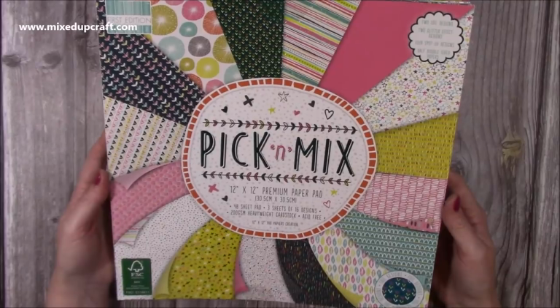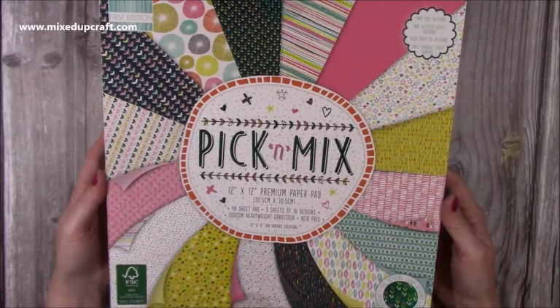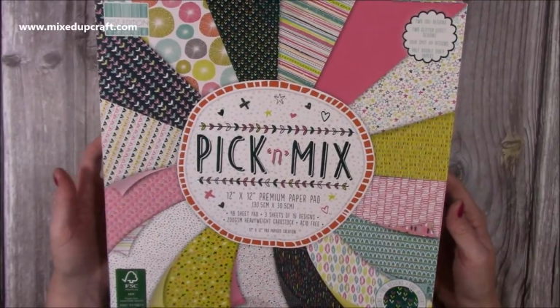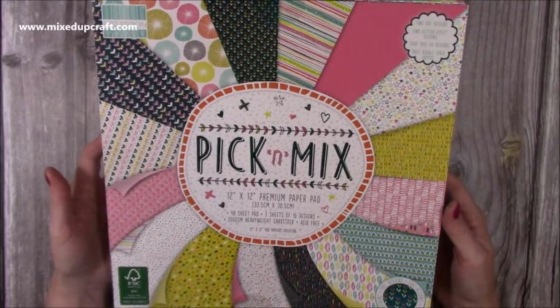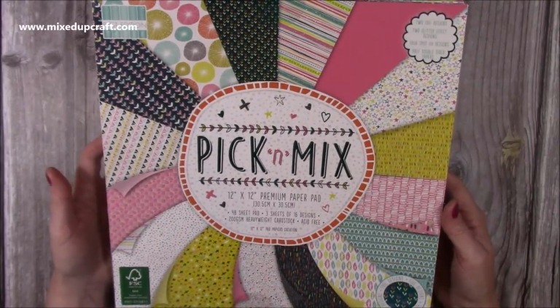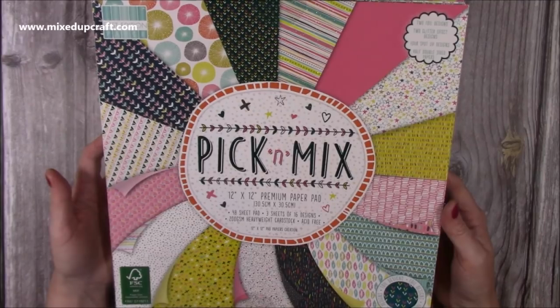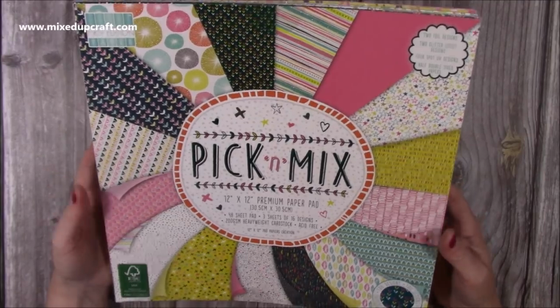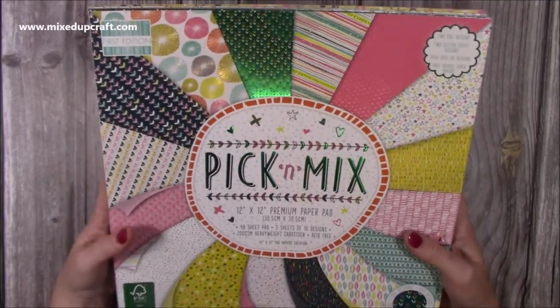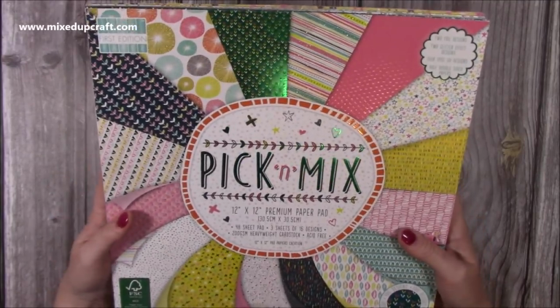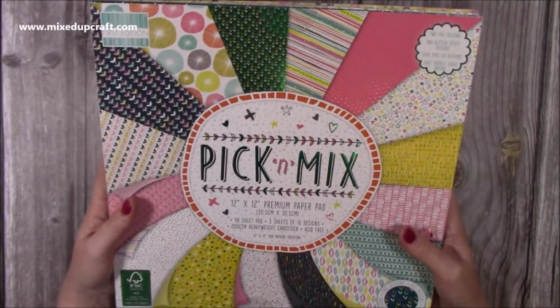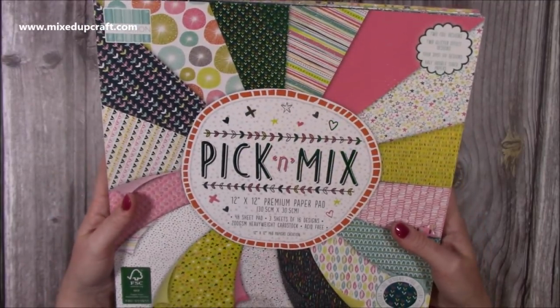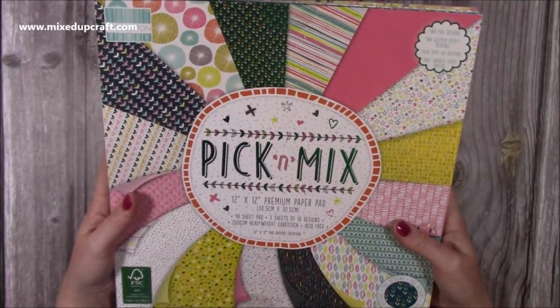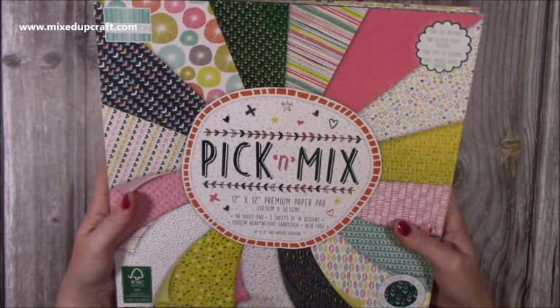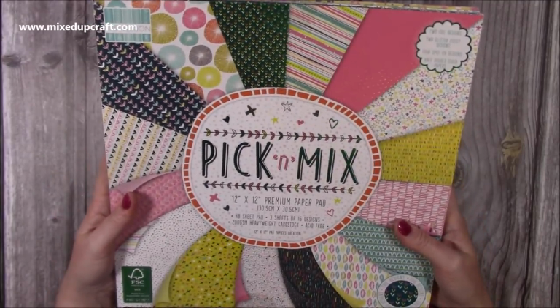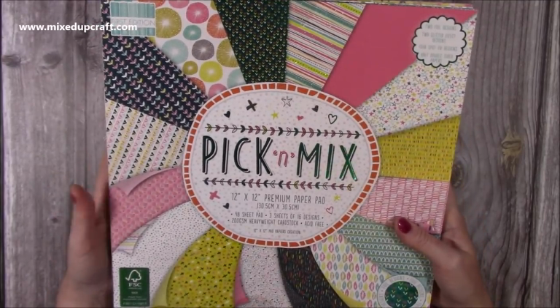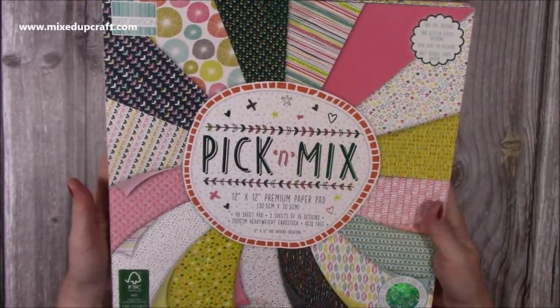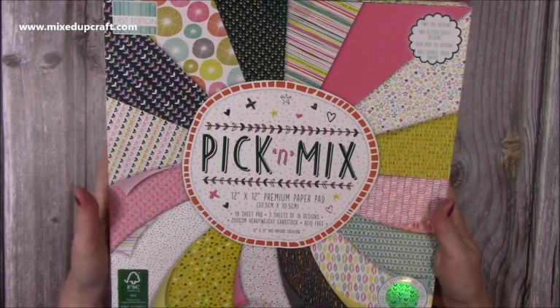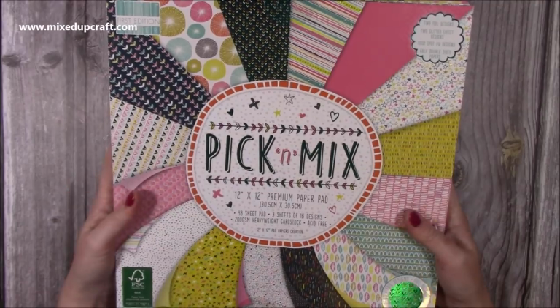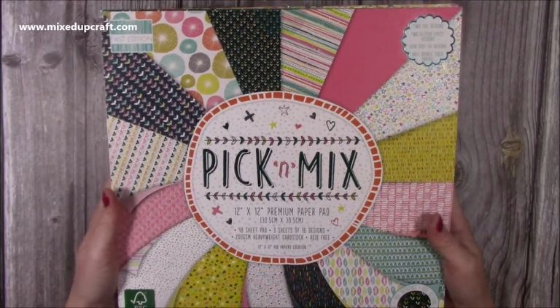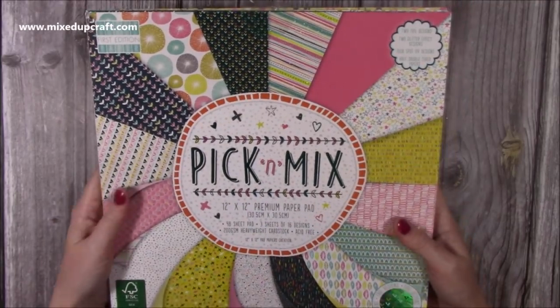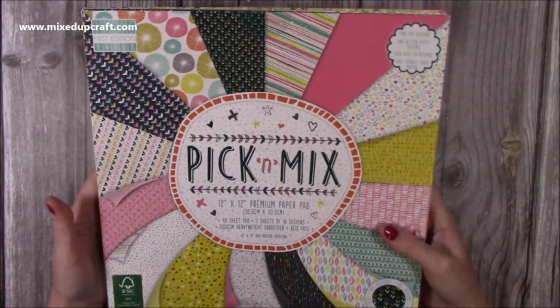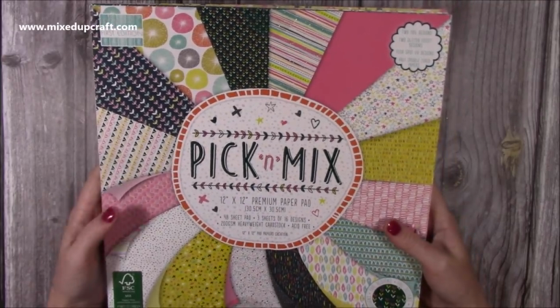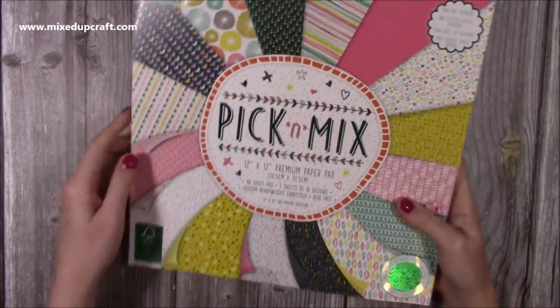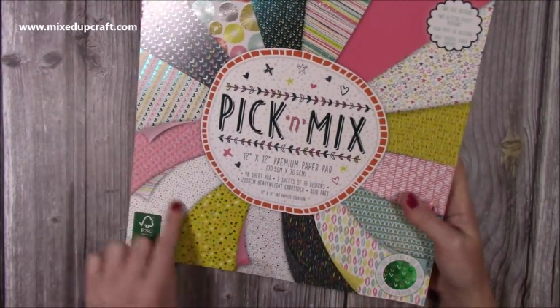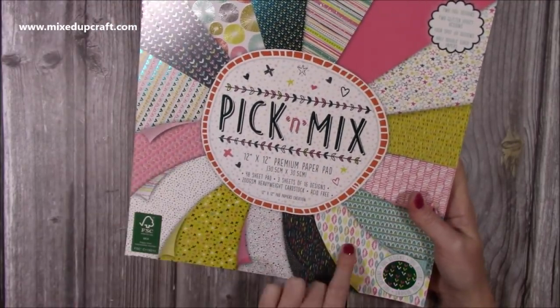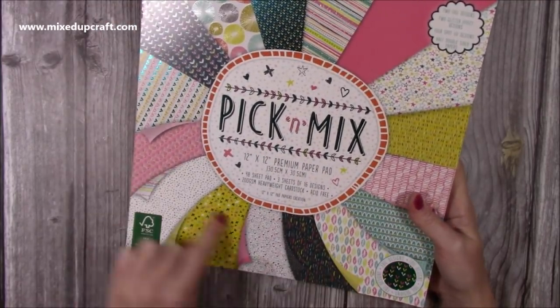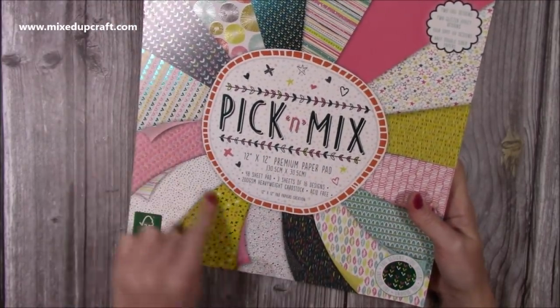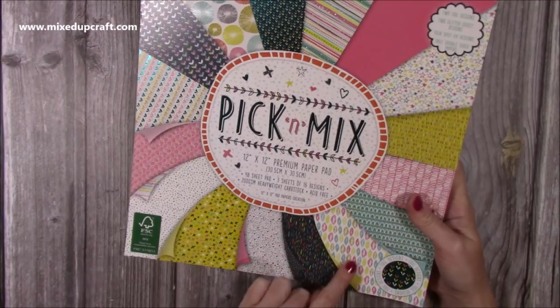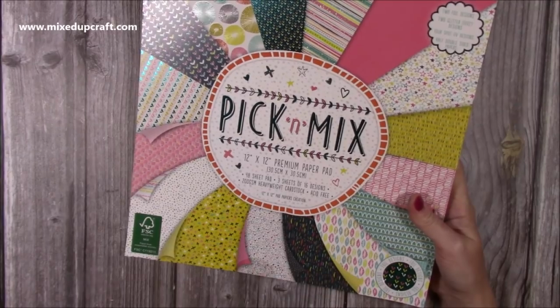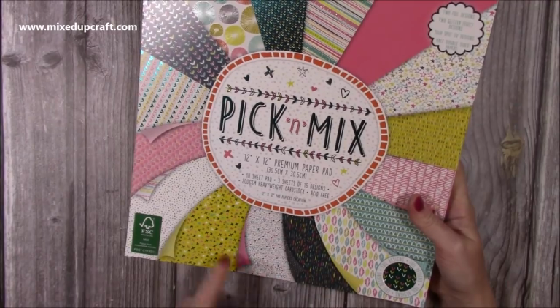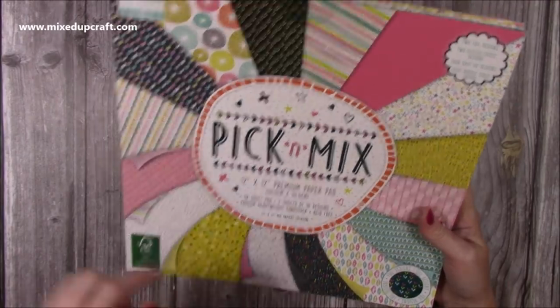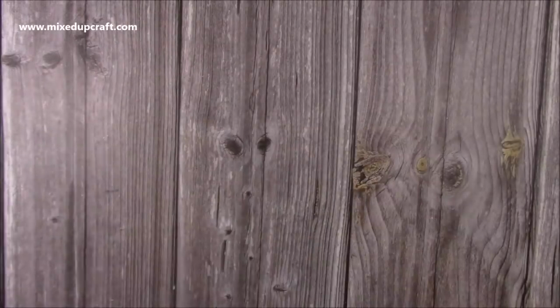All of the scraps I used are from this paper pad here, so I didn't actually break into any of the full papers. You're just cutting lots of circles for this technique. It's really nice and you can see all the double-sided ones just here — that's what I've used for the cards.